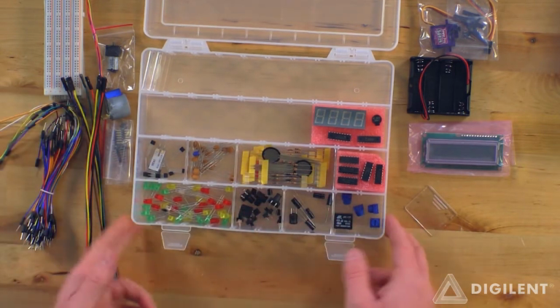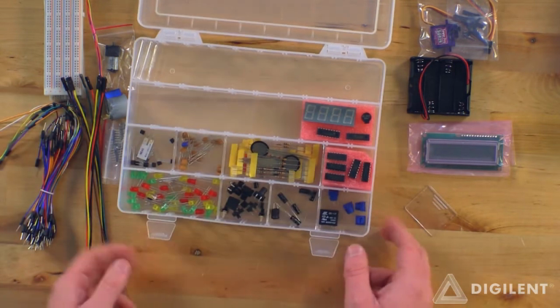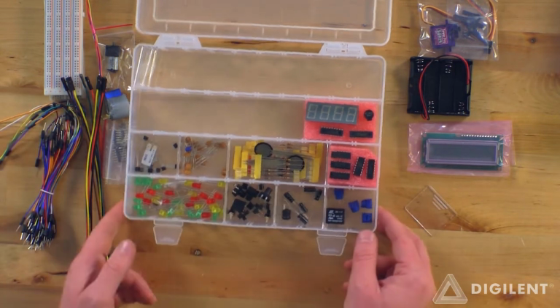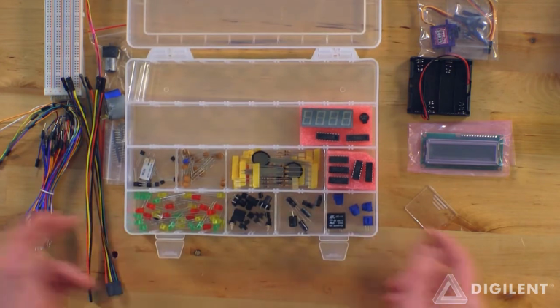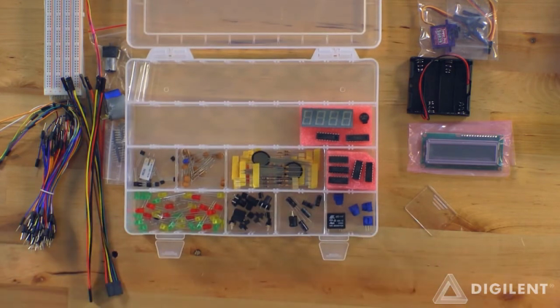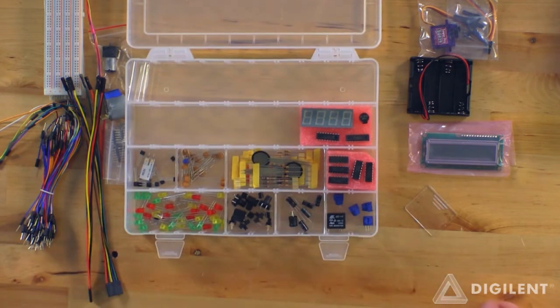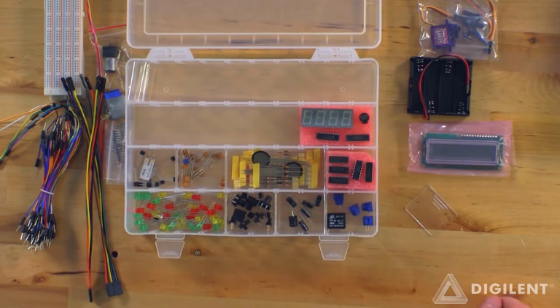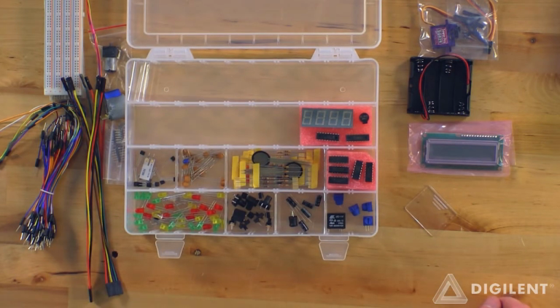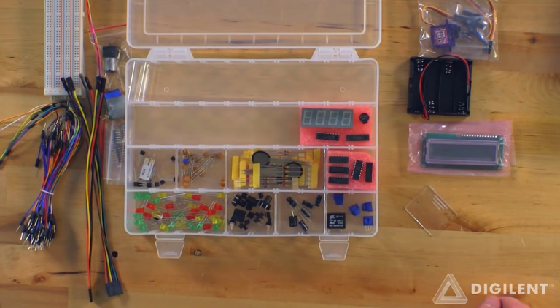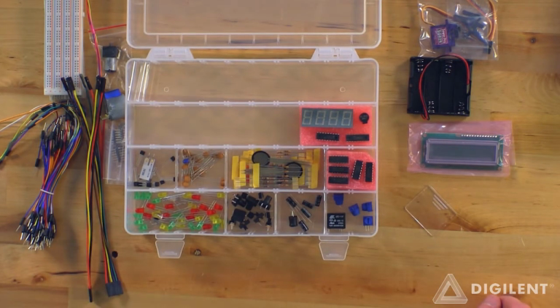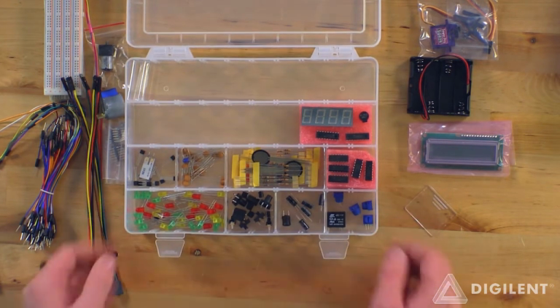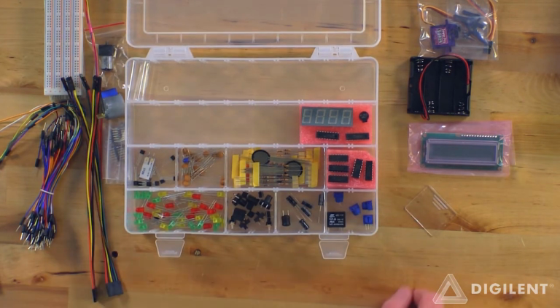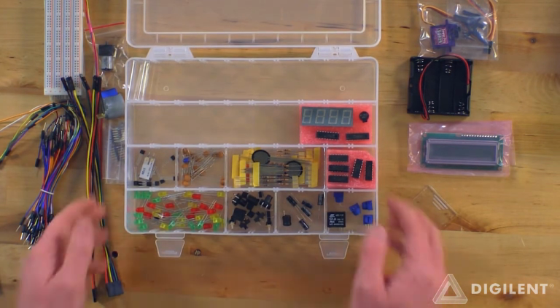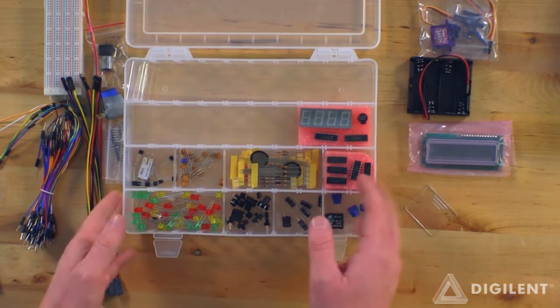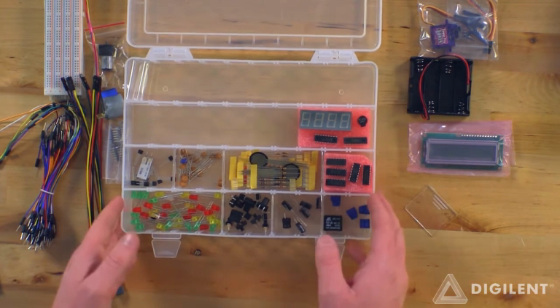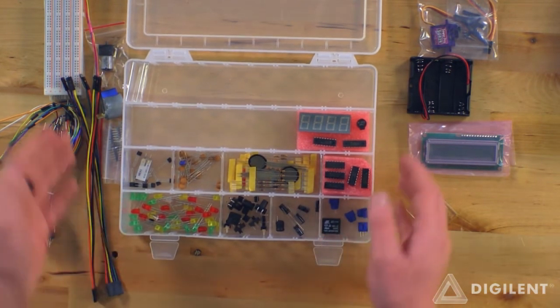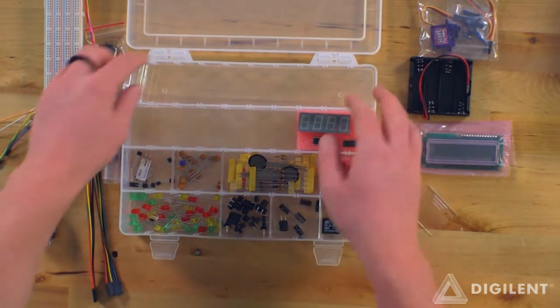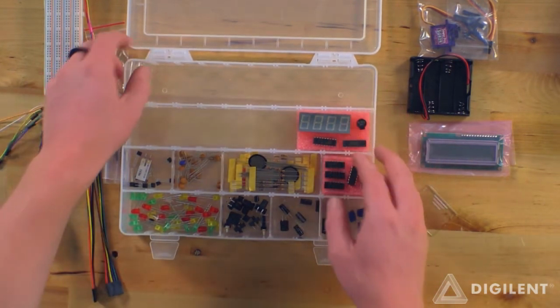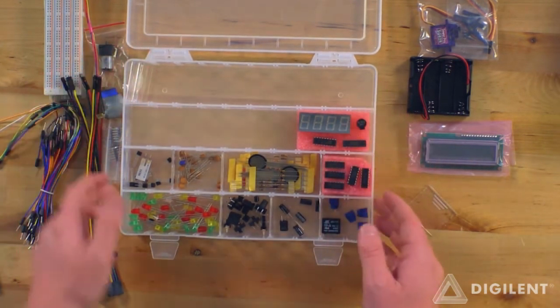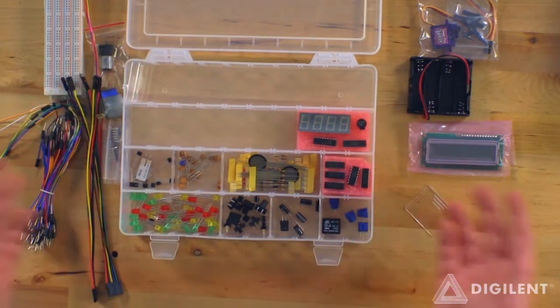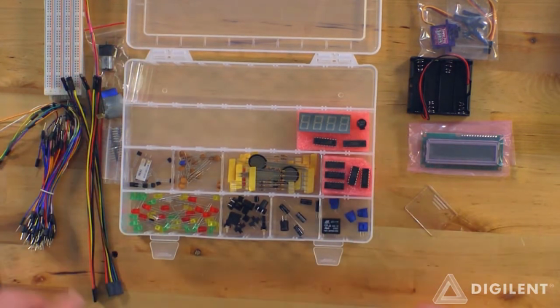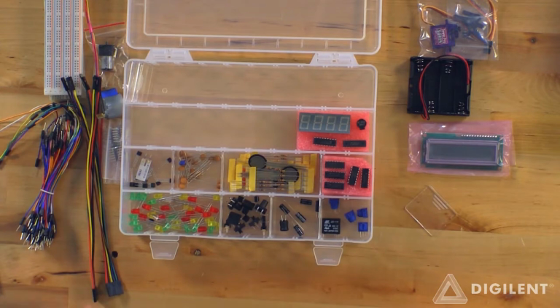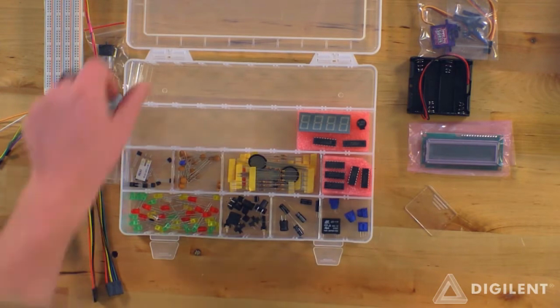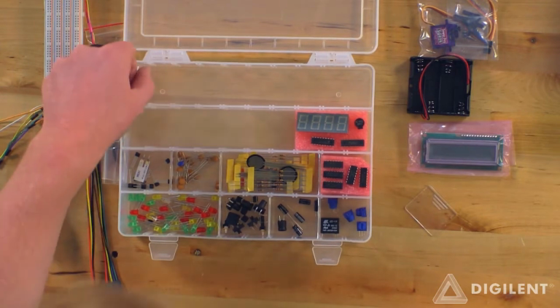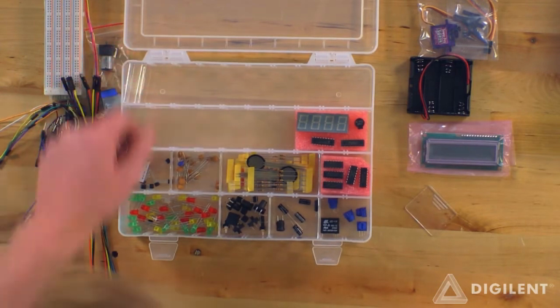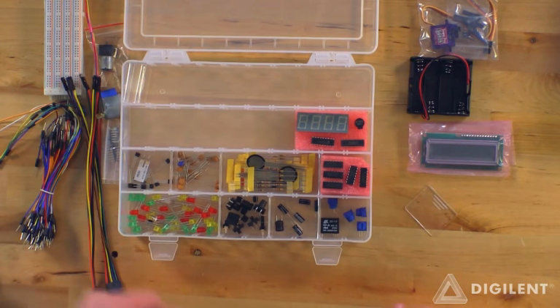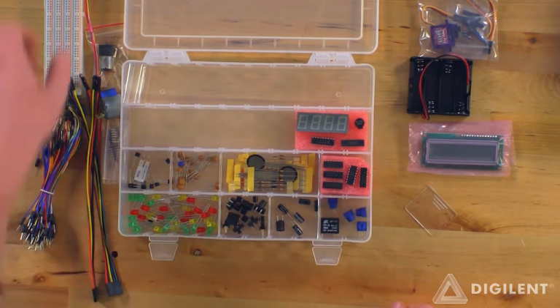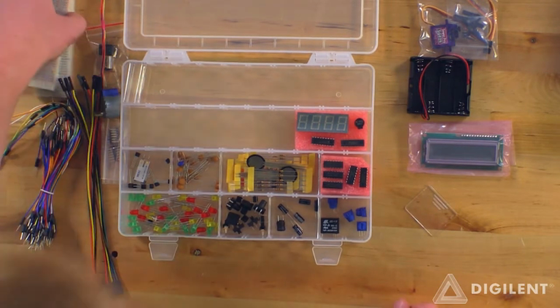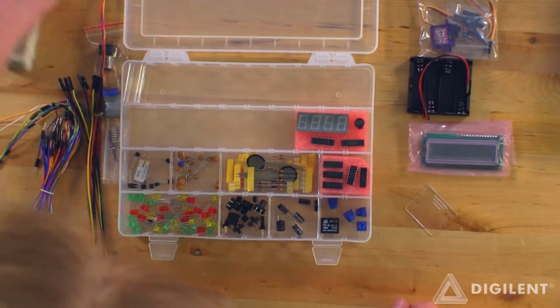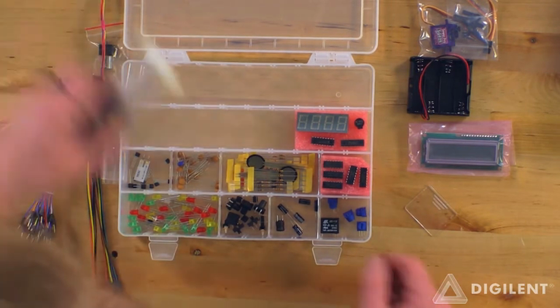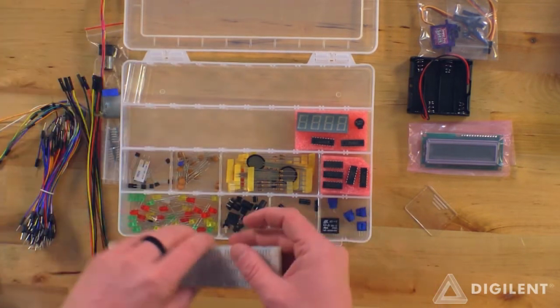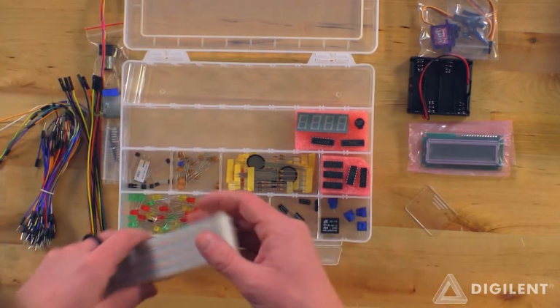Looks like that is about it. Not to mention the really cool carrying case with customizable dividers there.